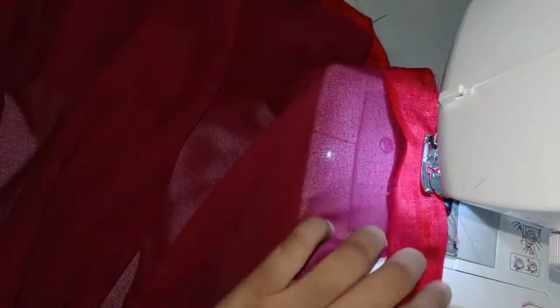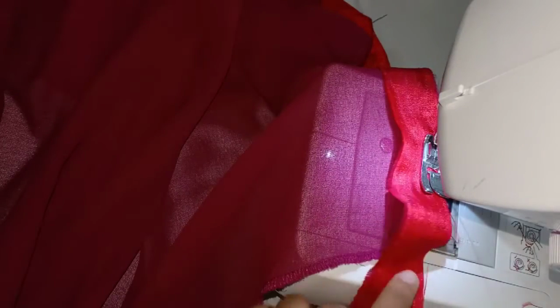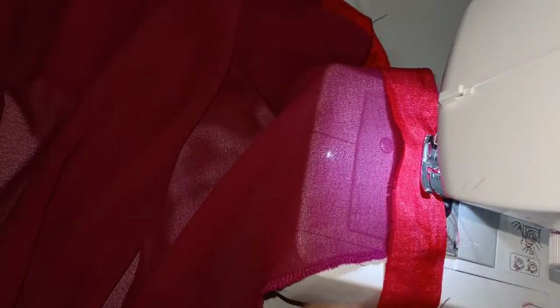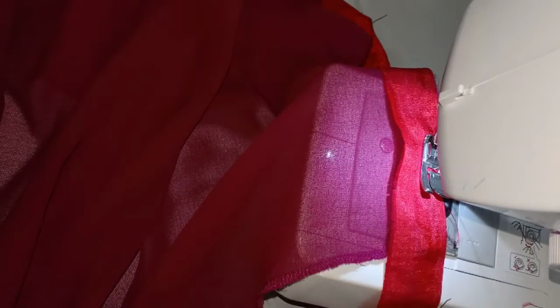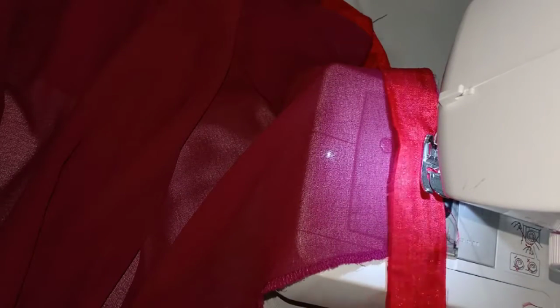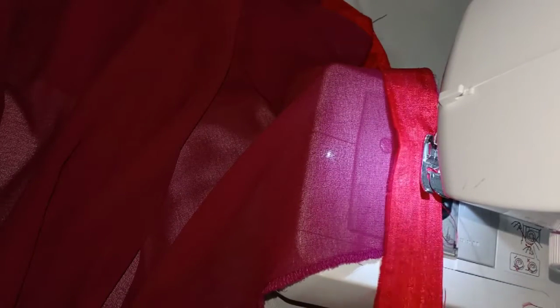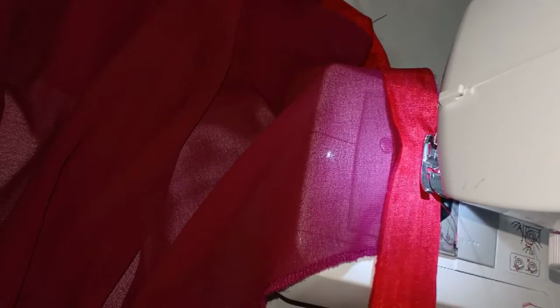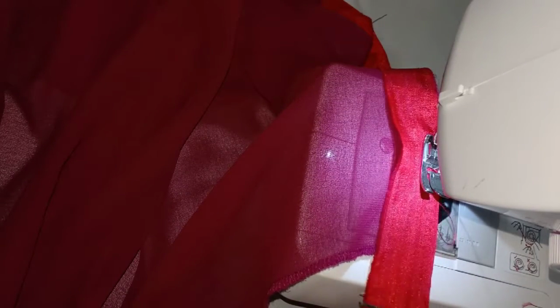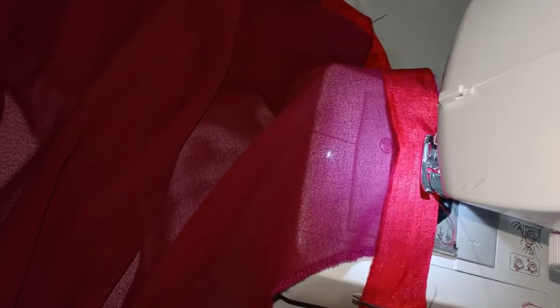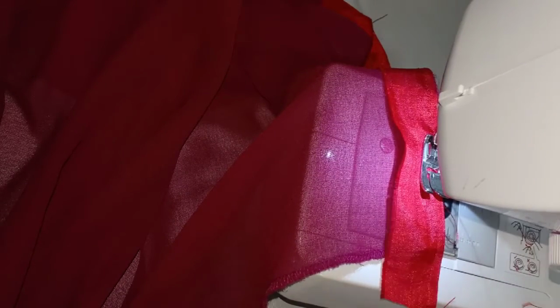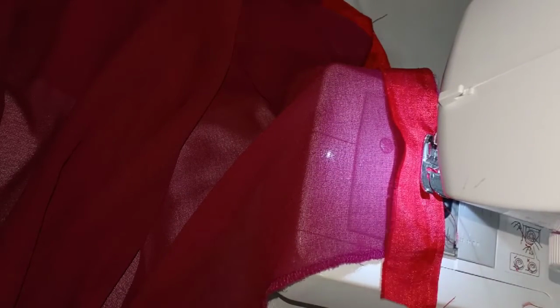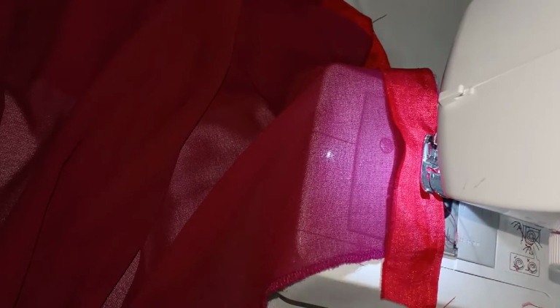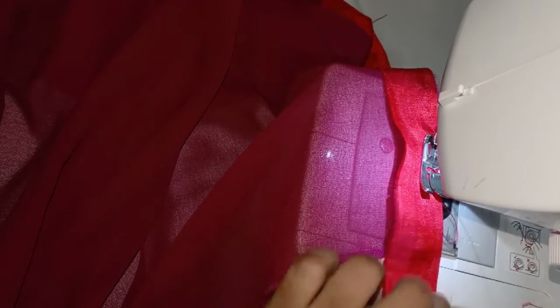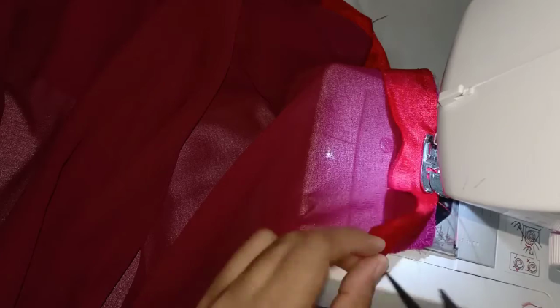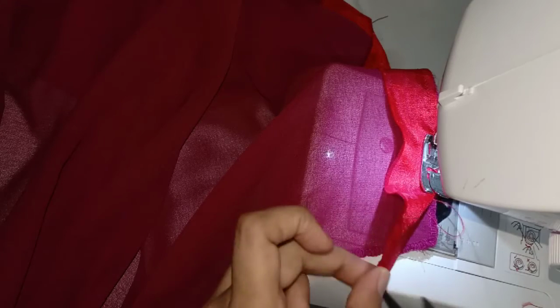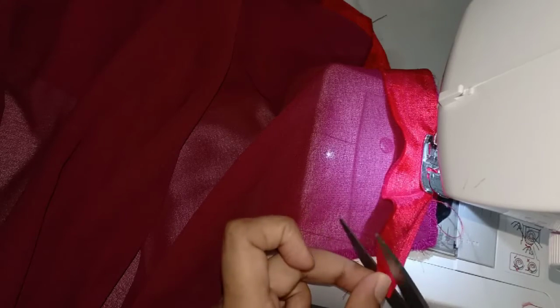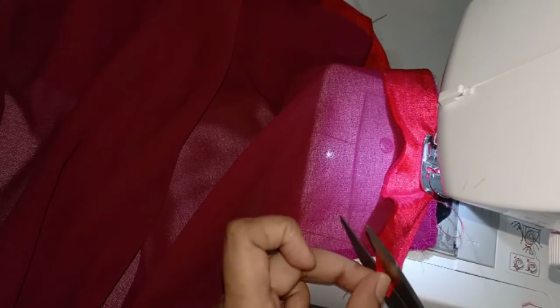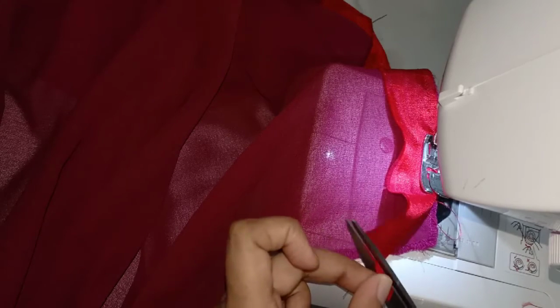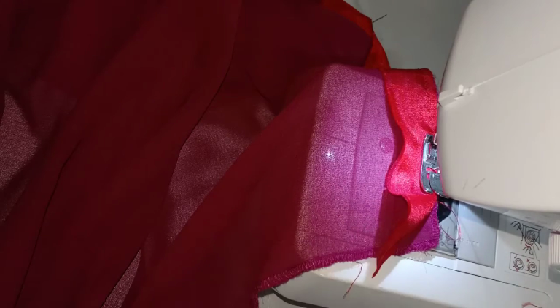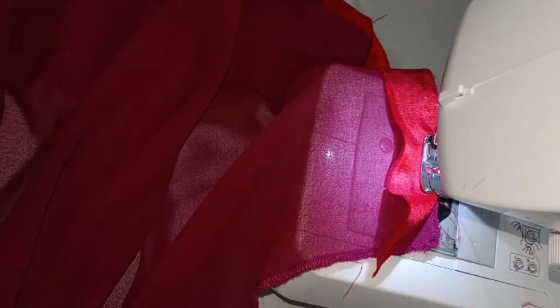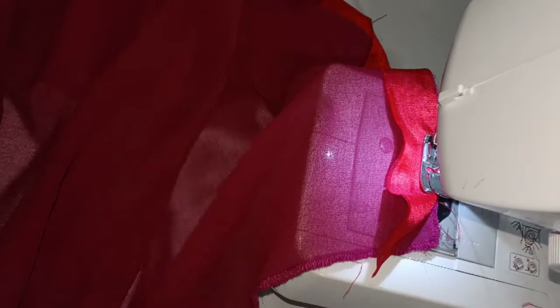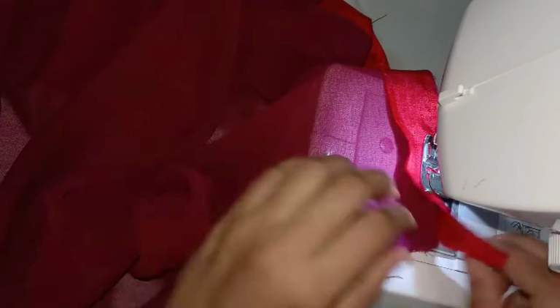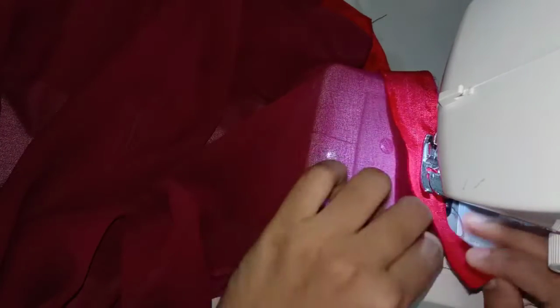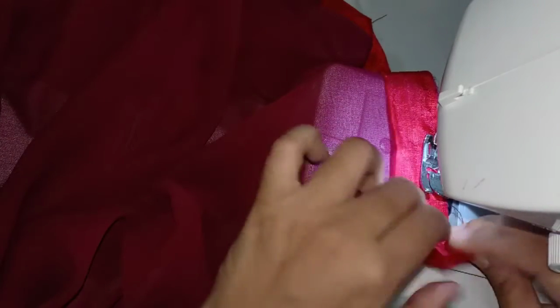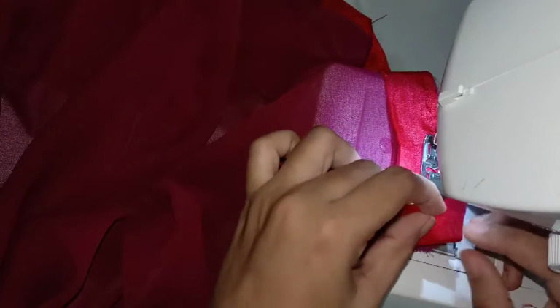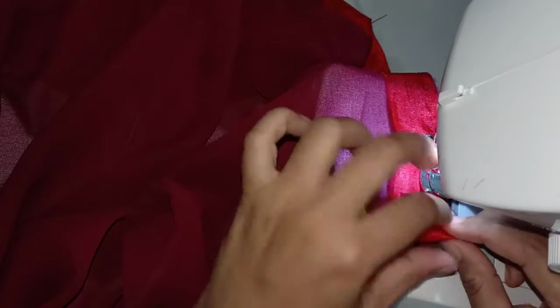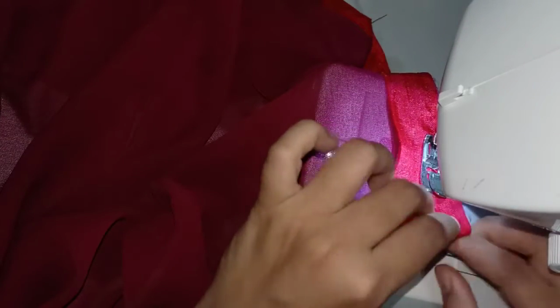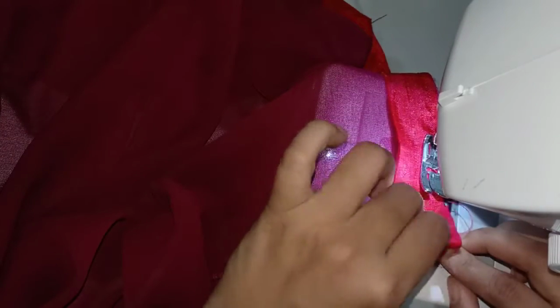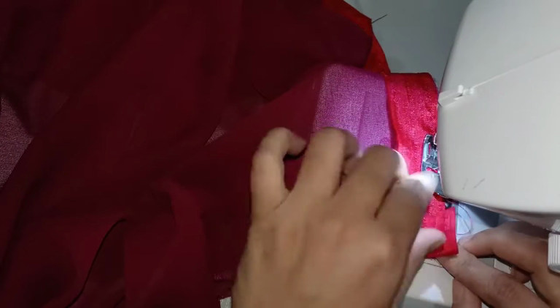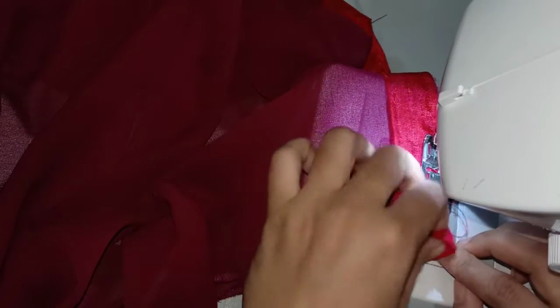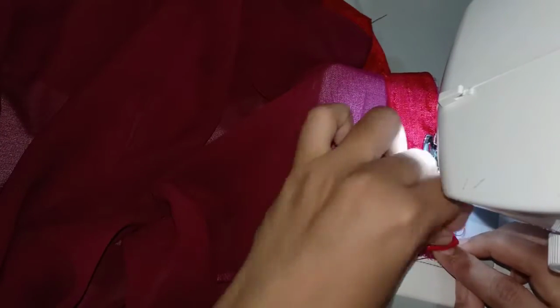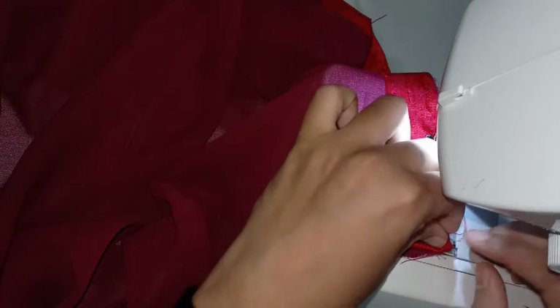Cut the extra part of the material and cut it out. Put the piece on and place it in position.